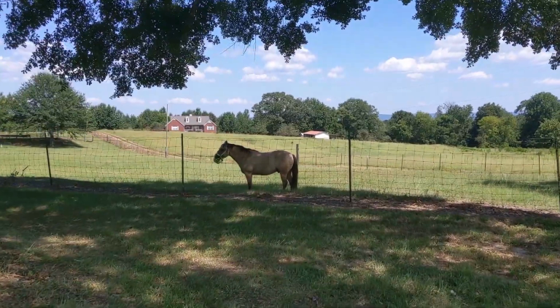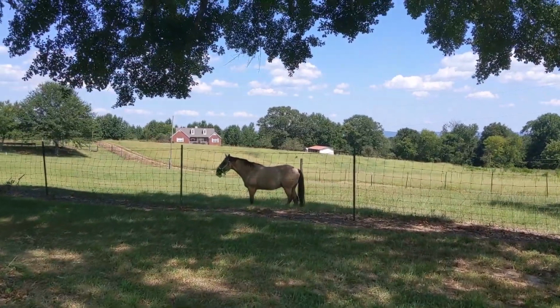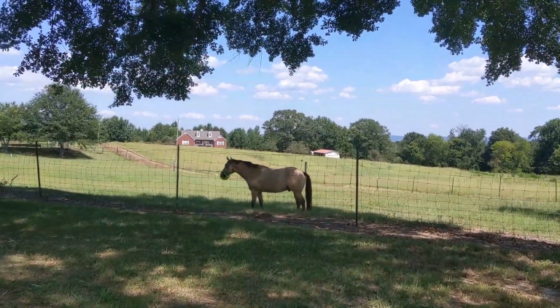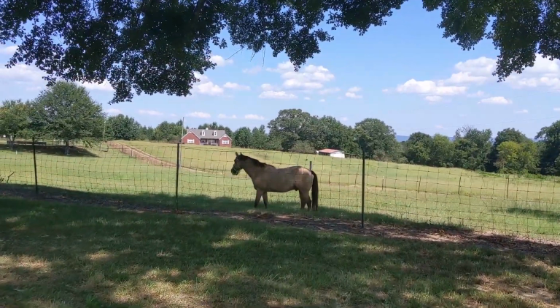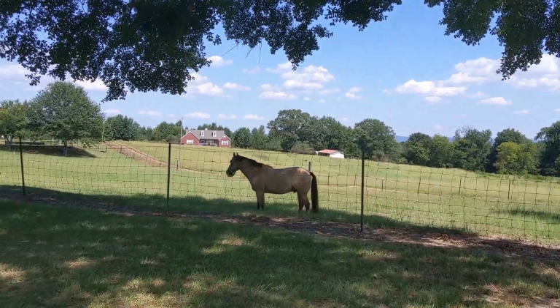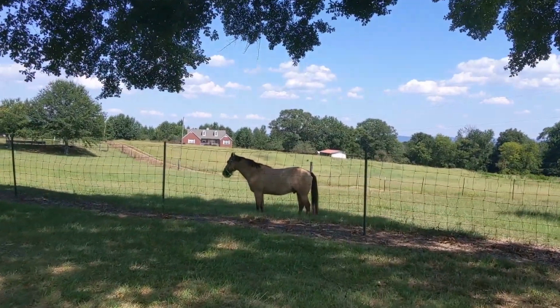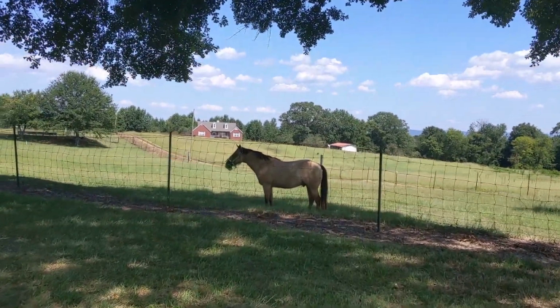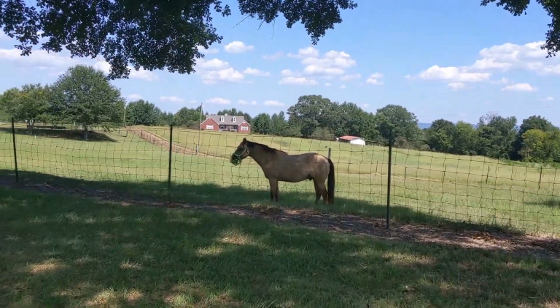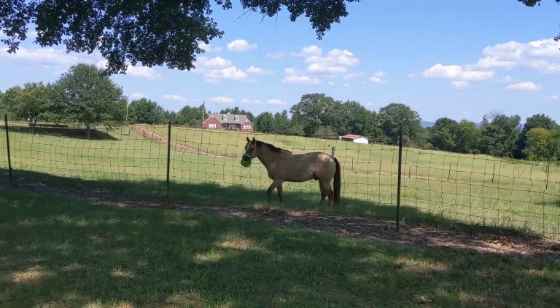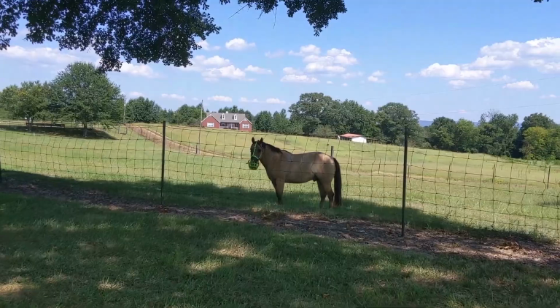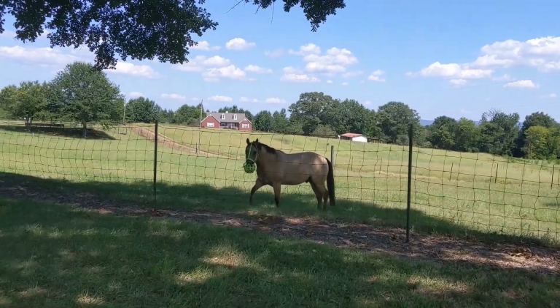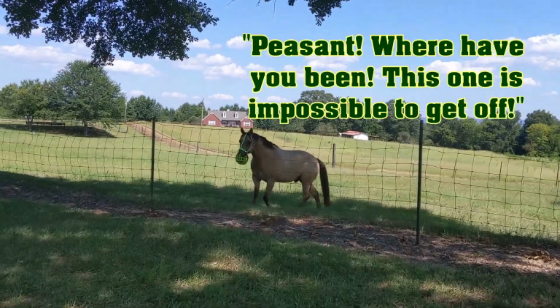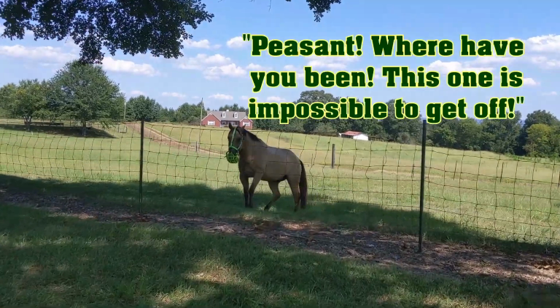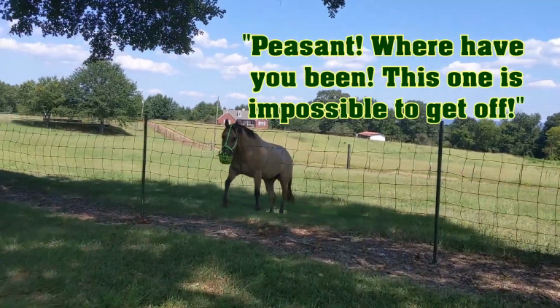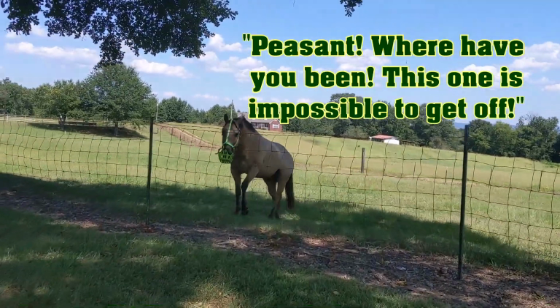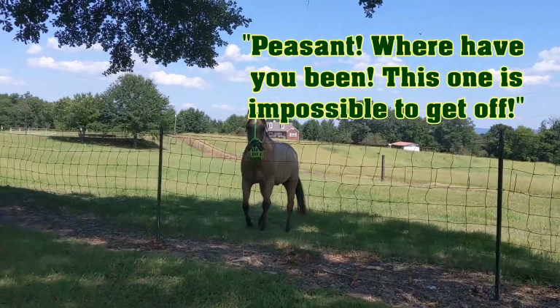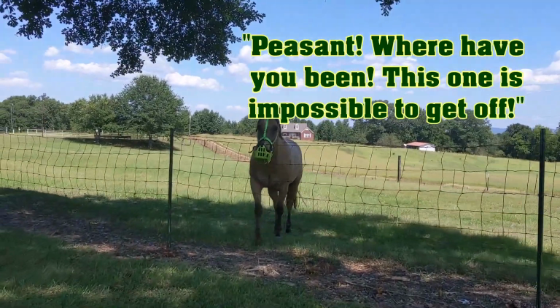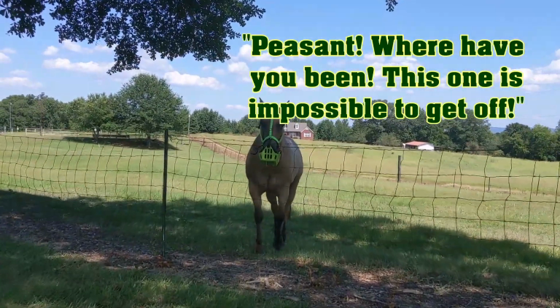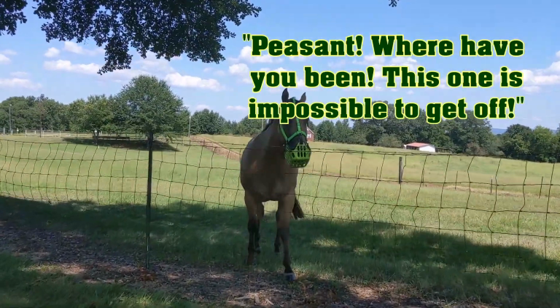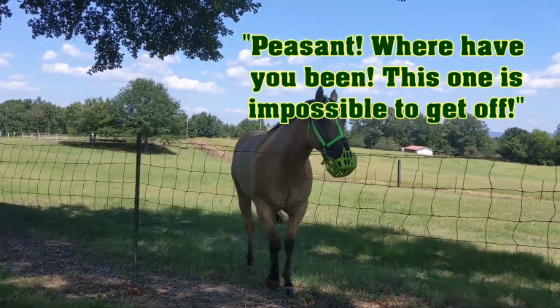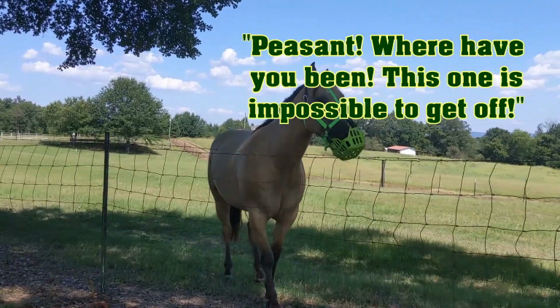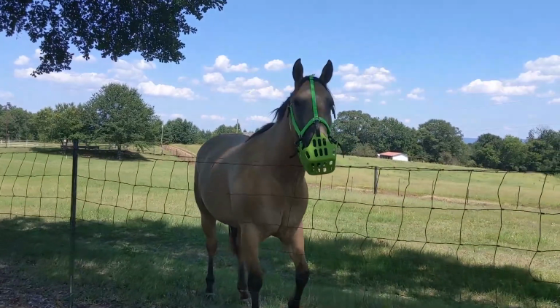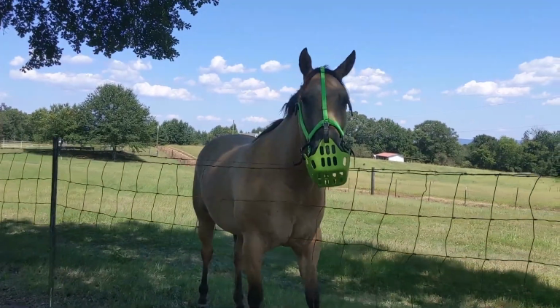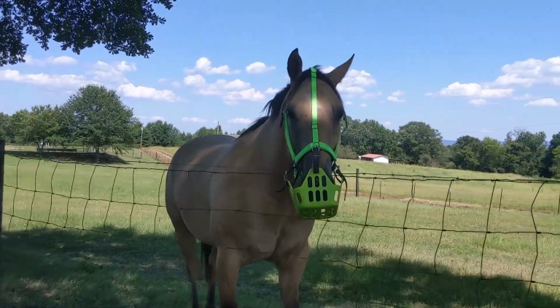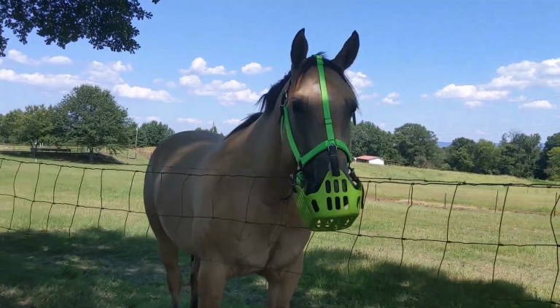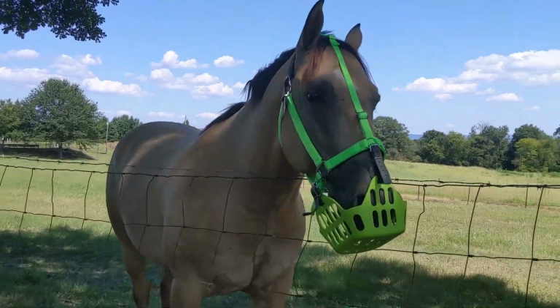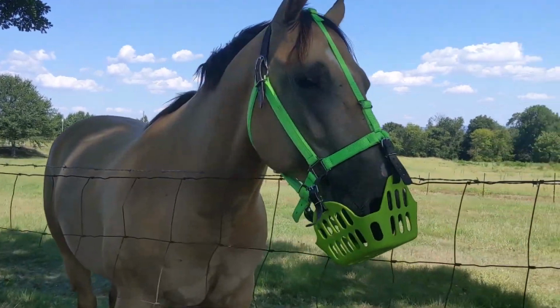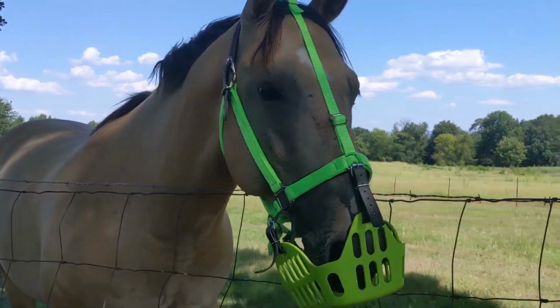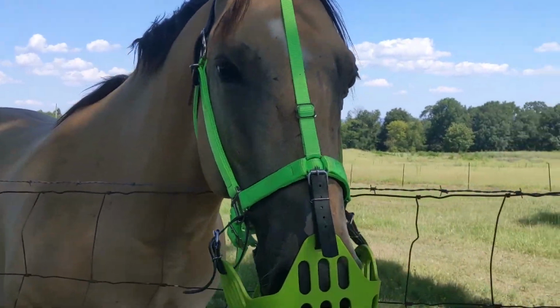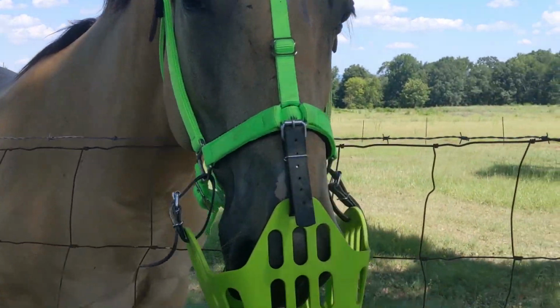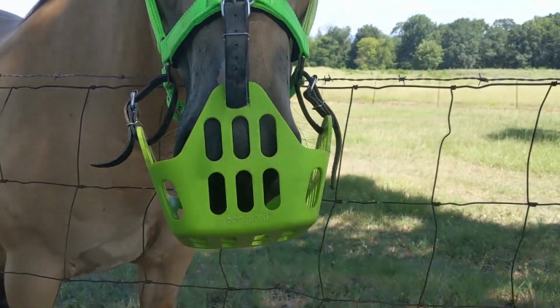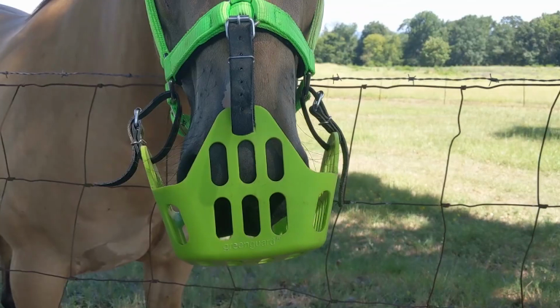Look what handsome man still has on his face! It's almost 24 hours later. Do you want a little break from it? We can take it off. Oh, you did so good!